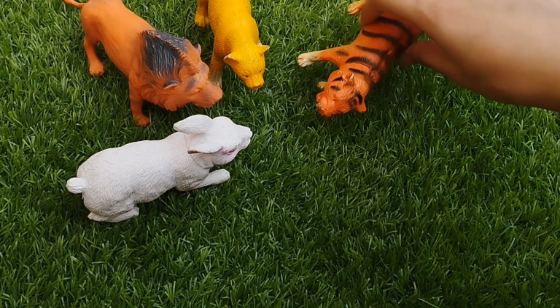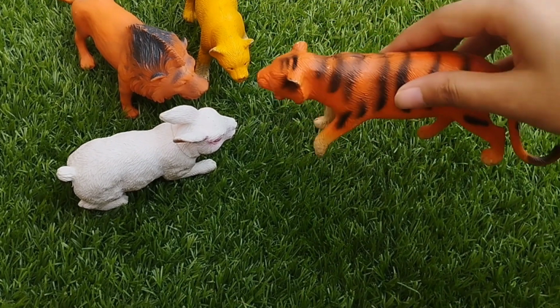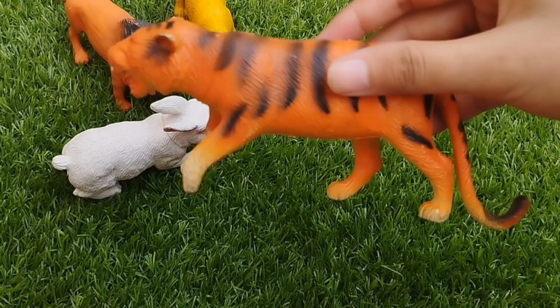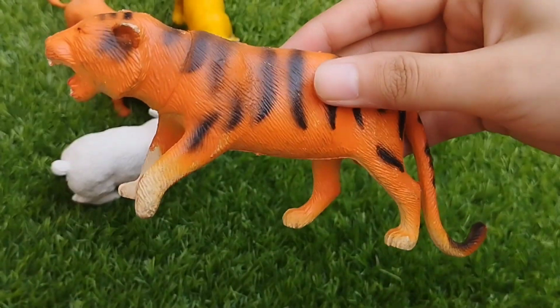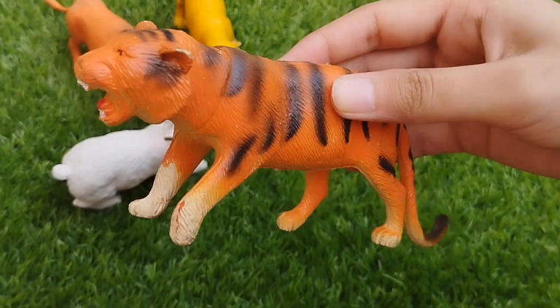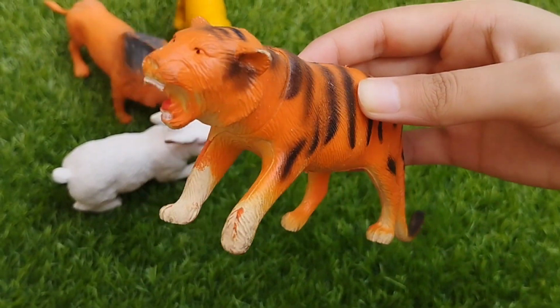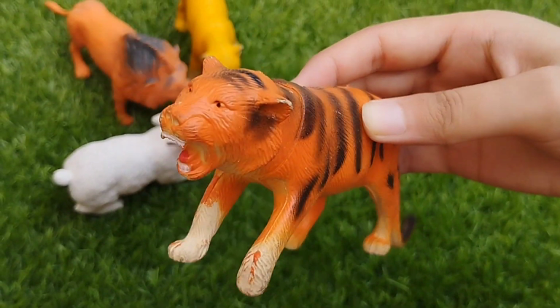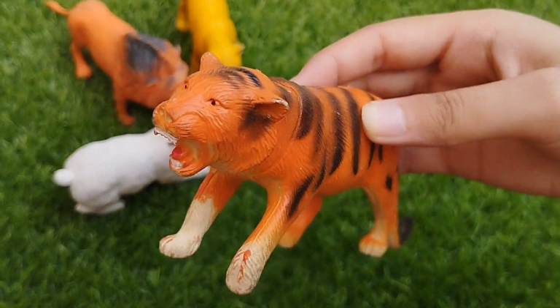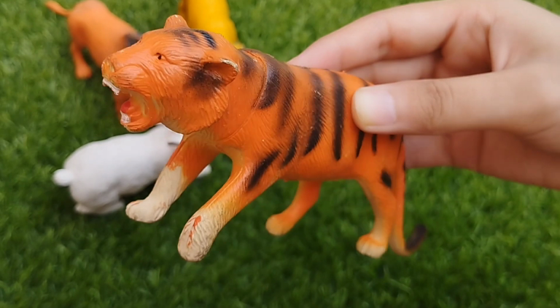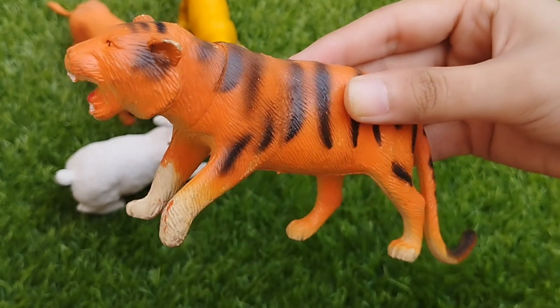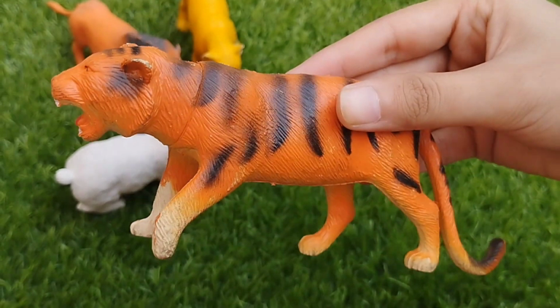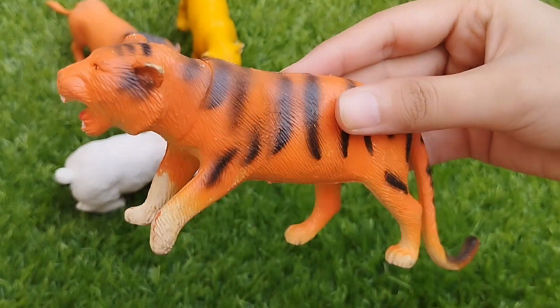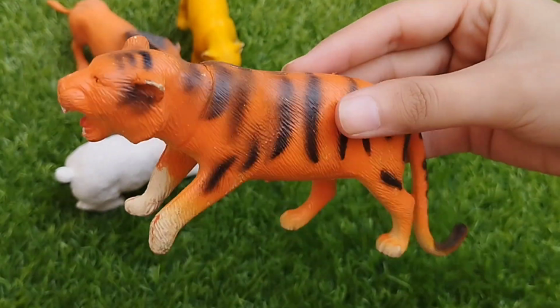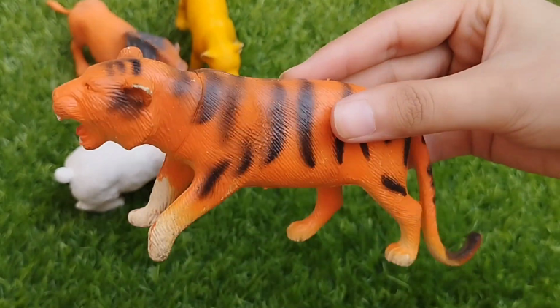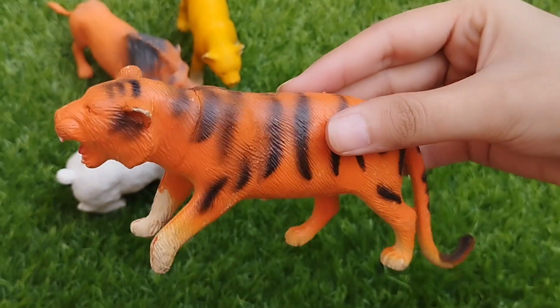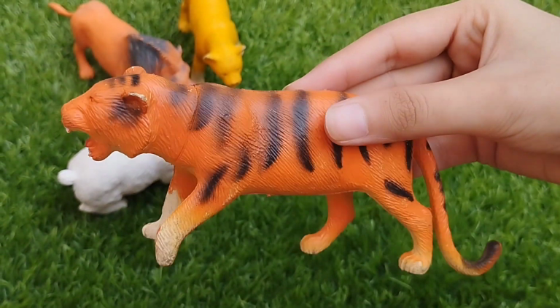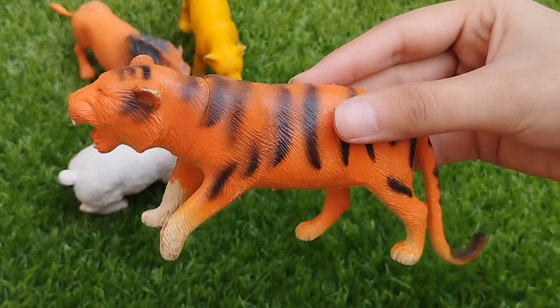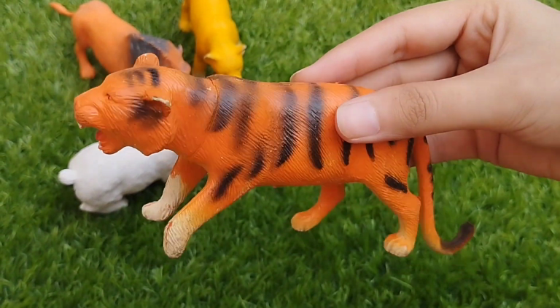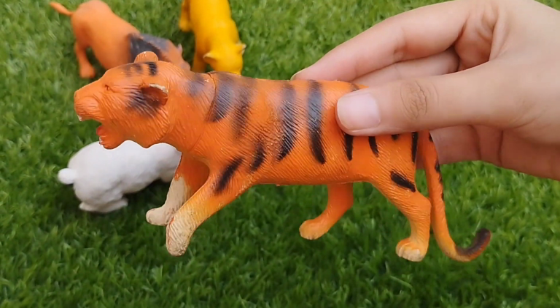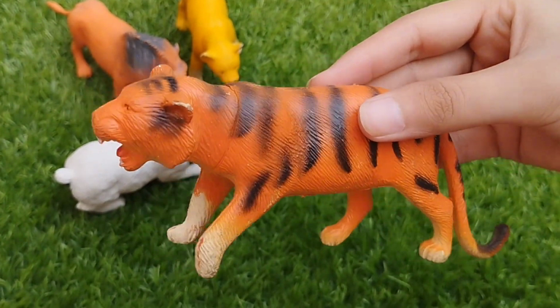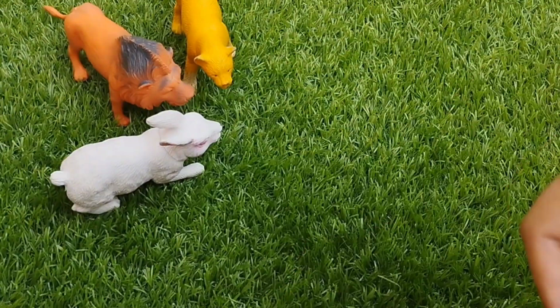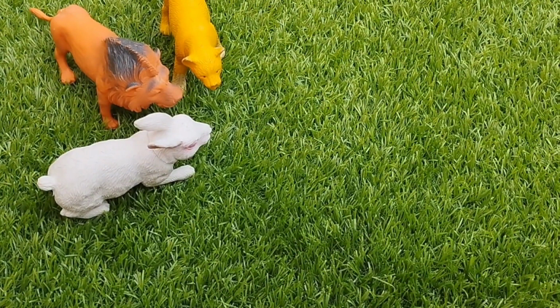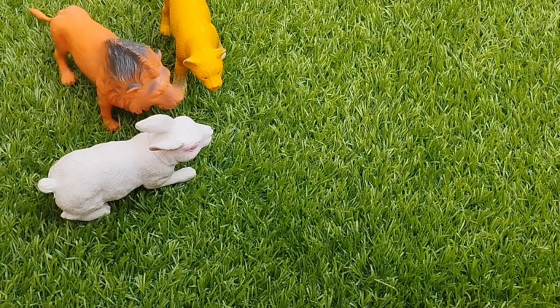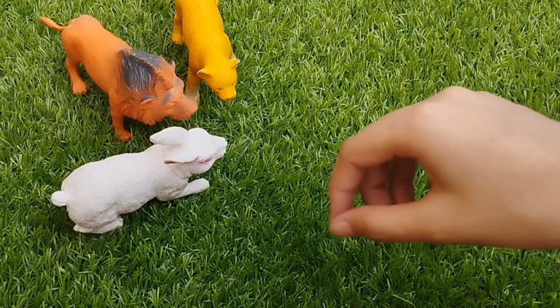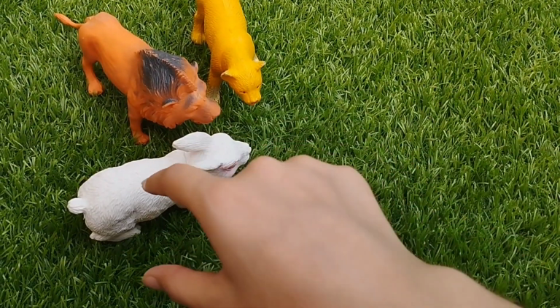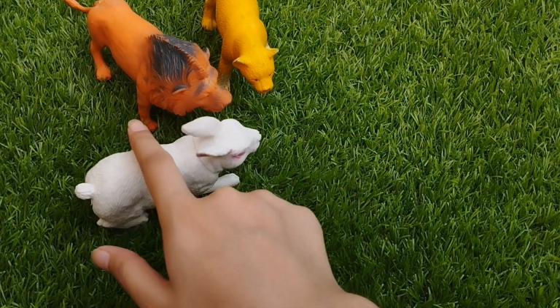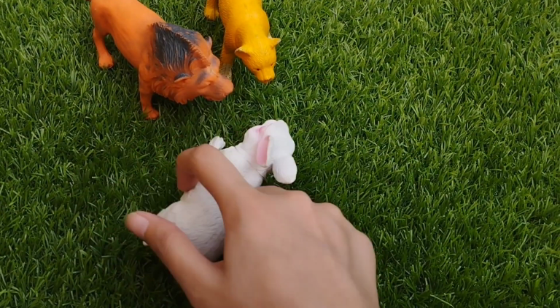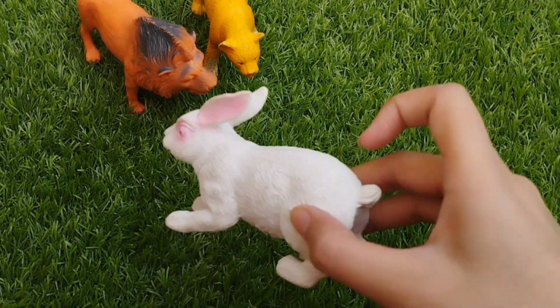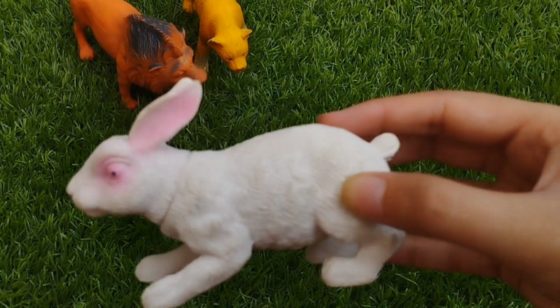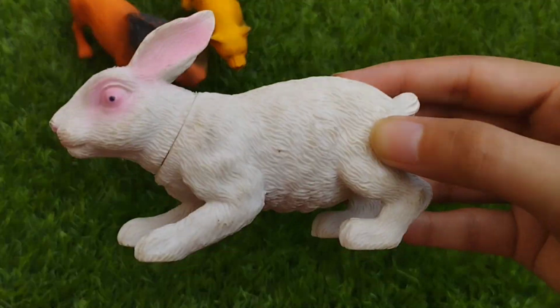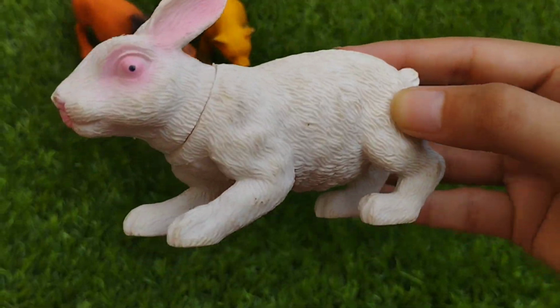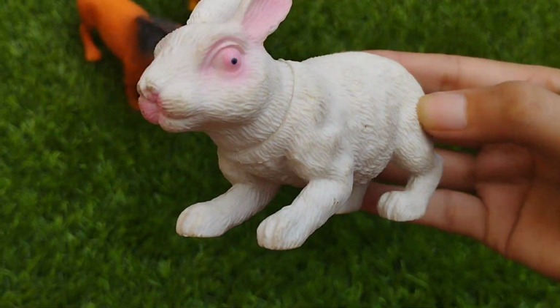This is a tiger. This is a rabbit. R is for rabbit.